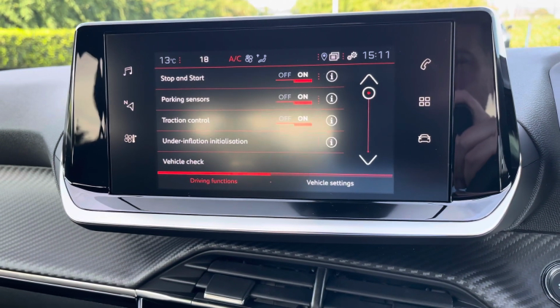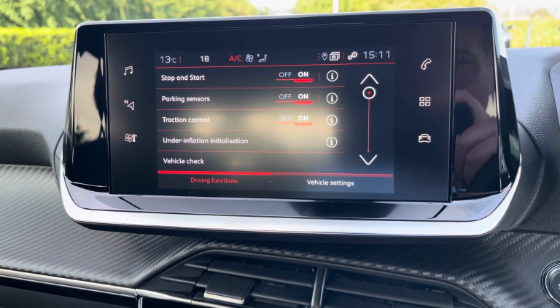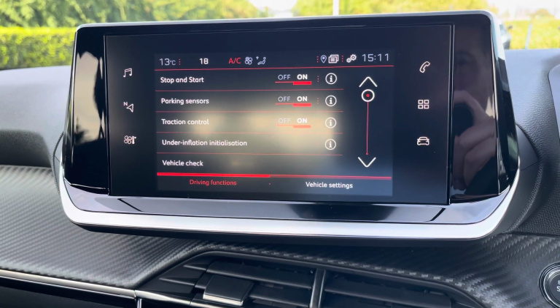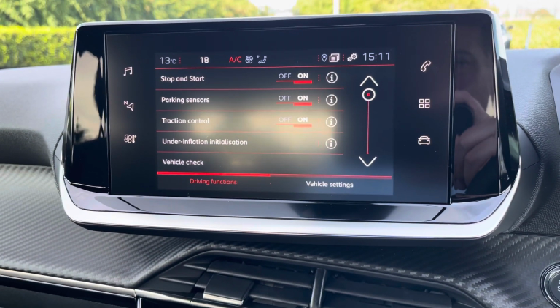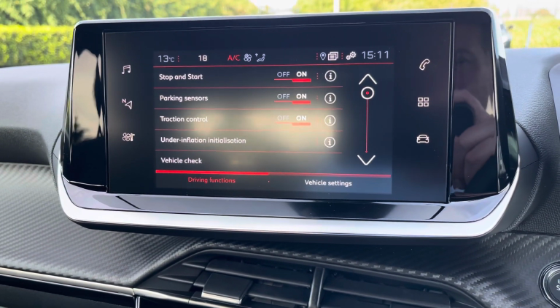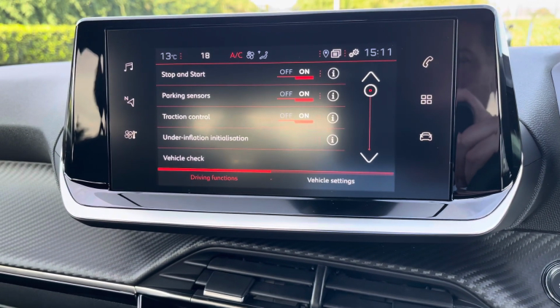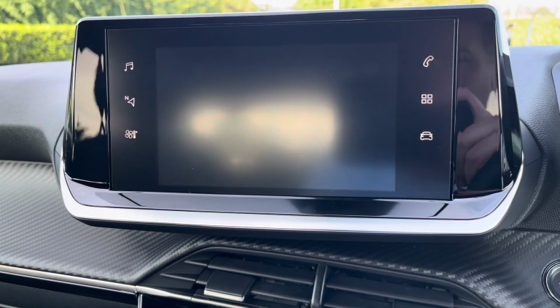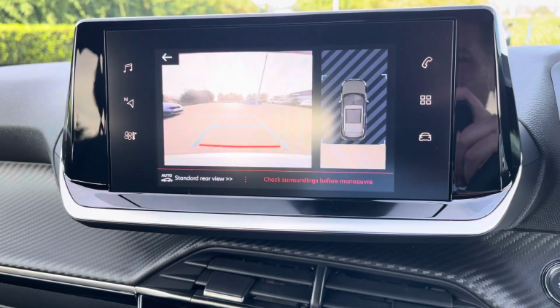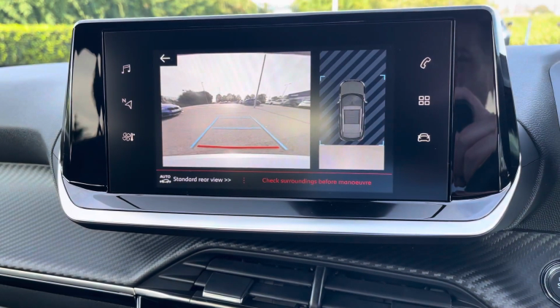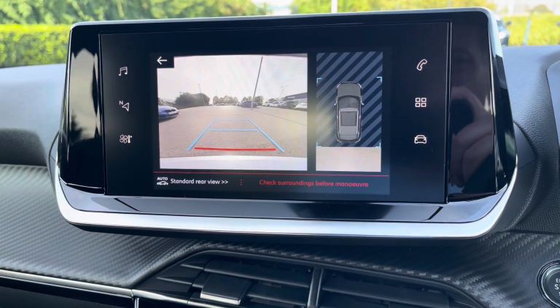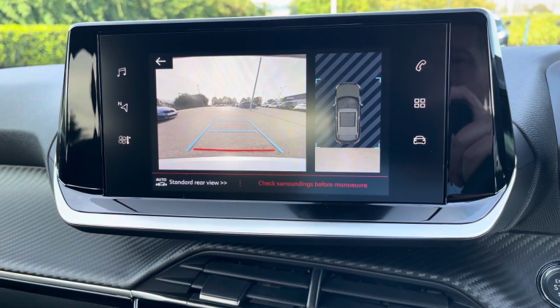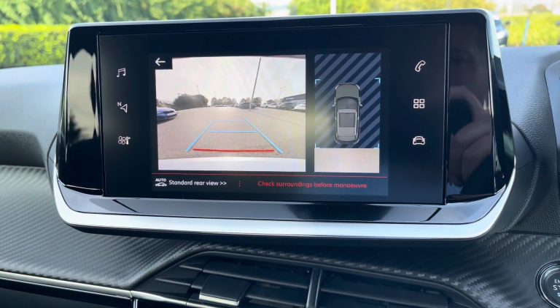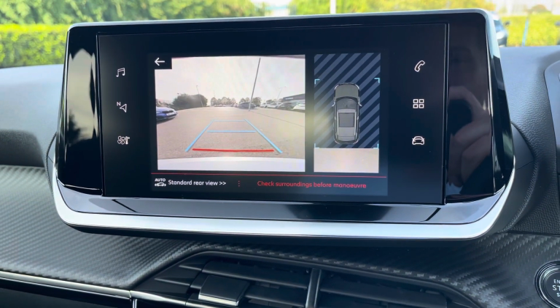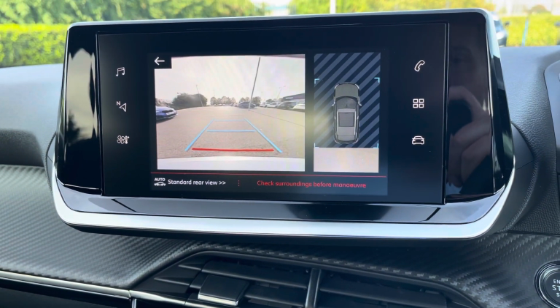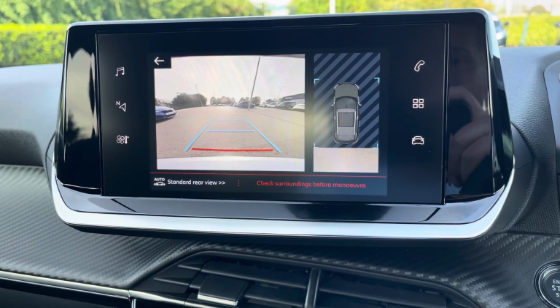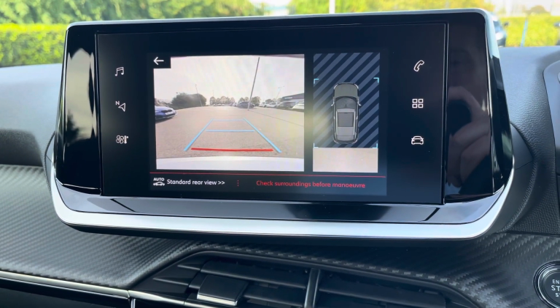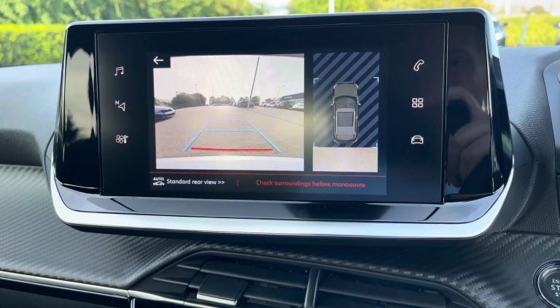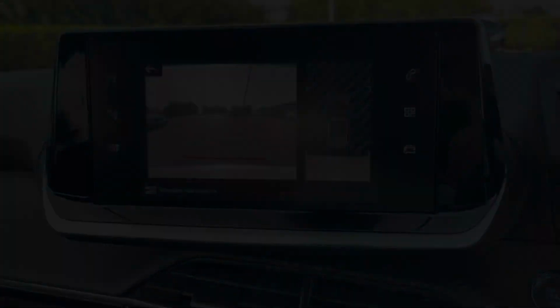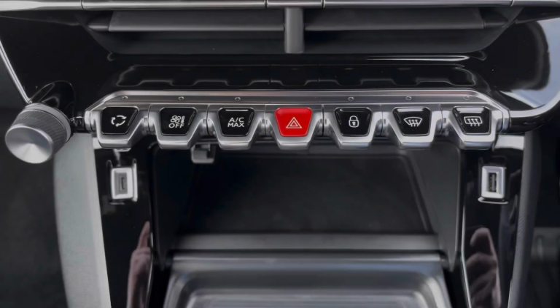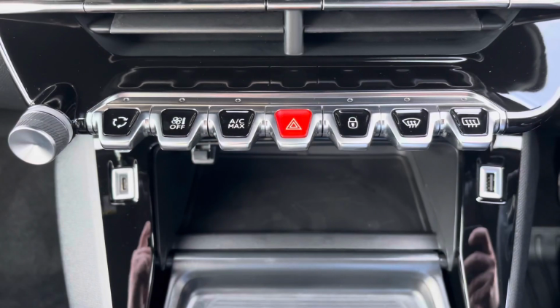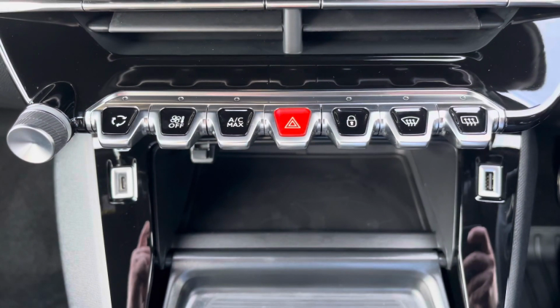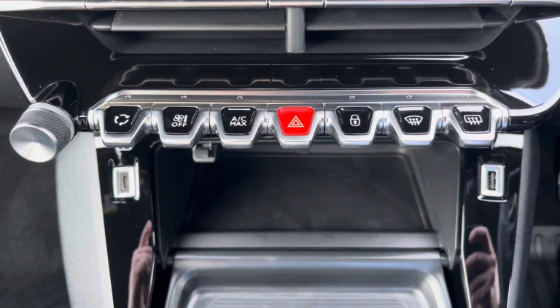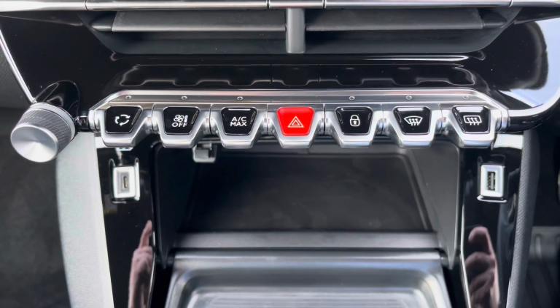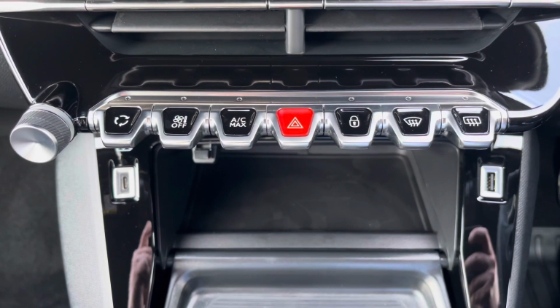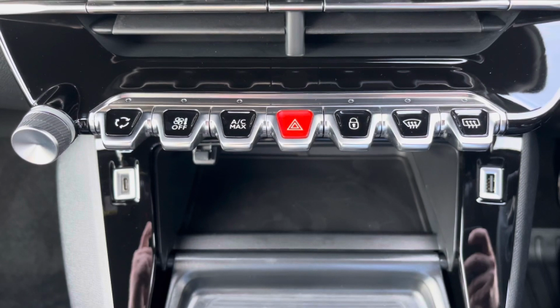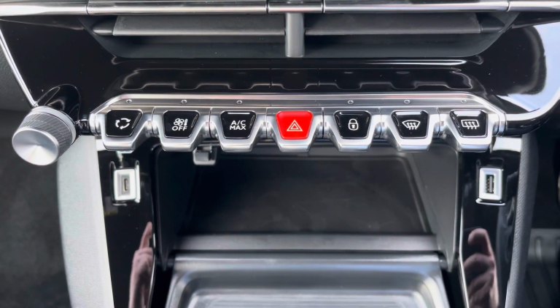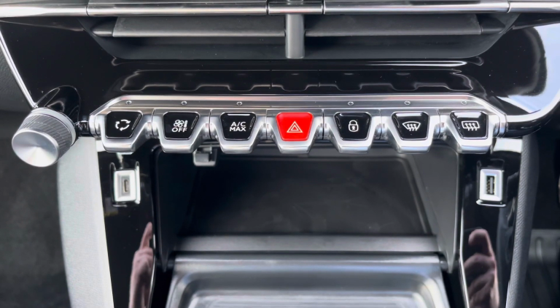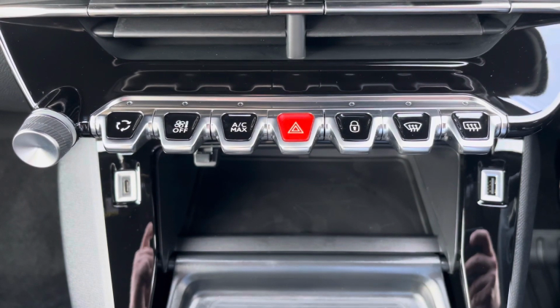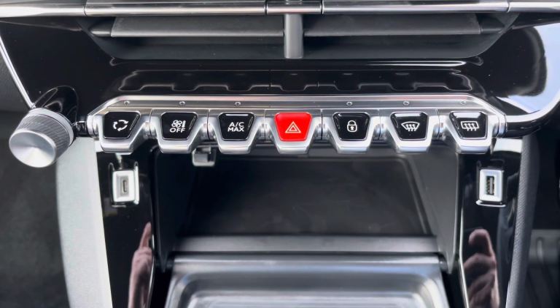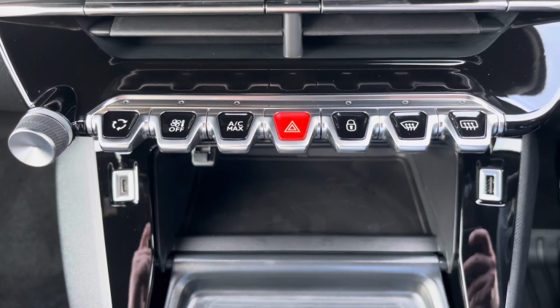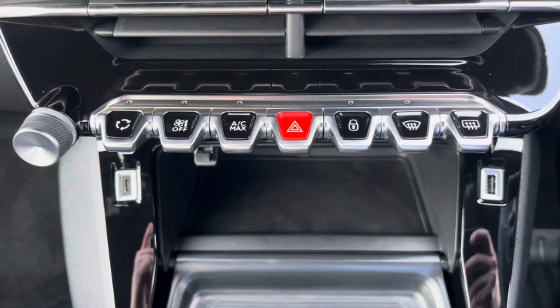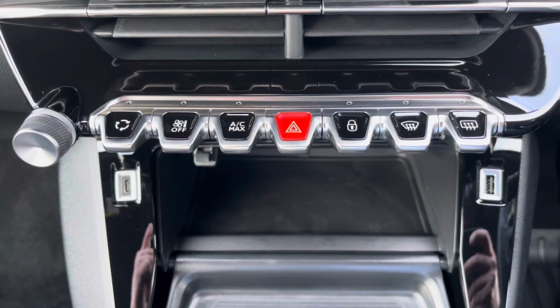When in reverse, you can easily view your 180 degree colour reversing camera. The gloss black piano keys provide an excellent shortcut to the functions on your touch screen.